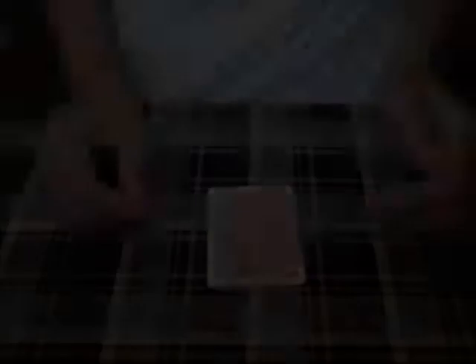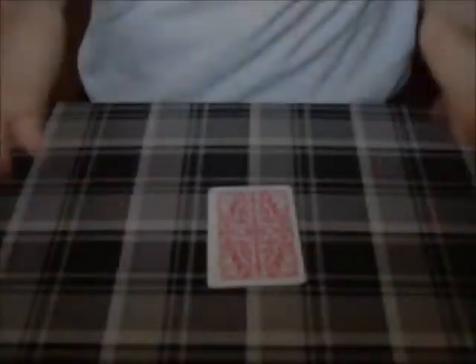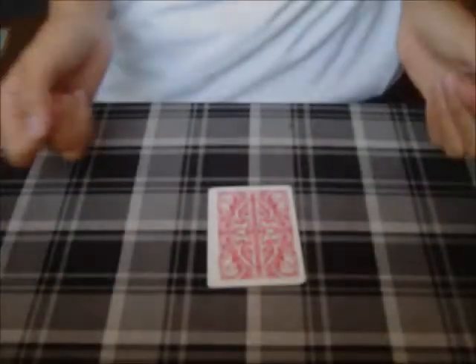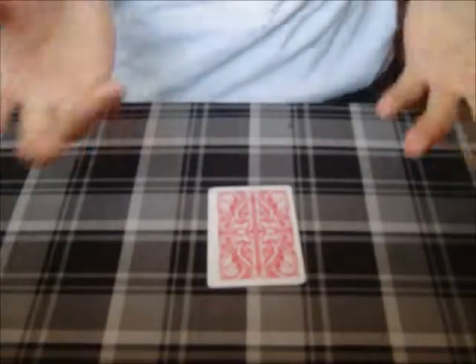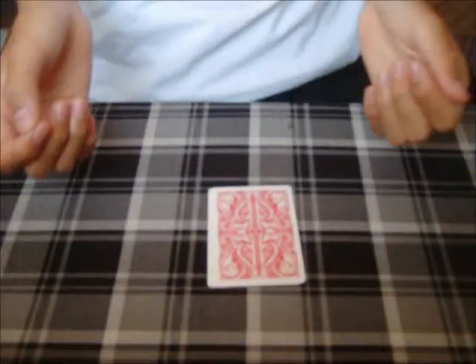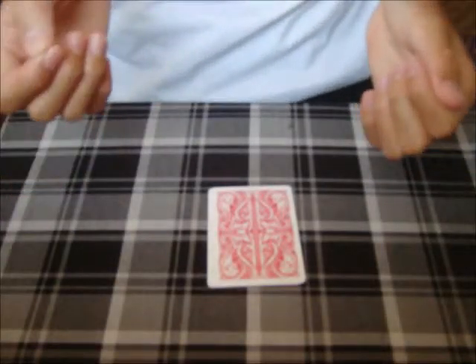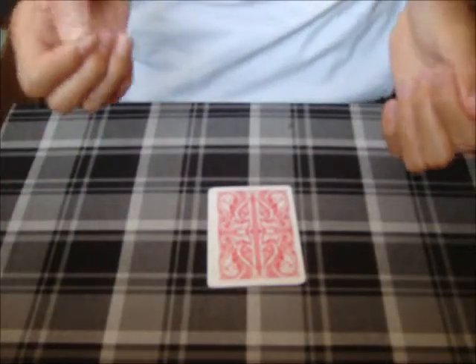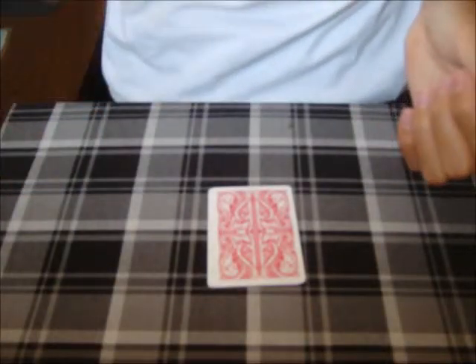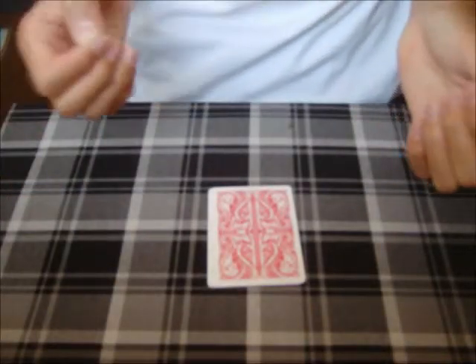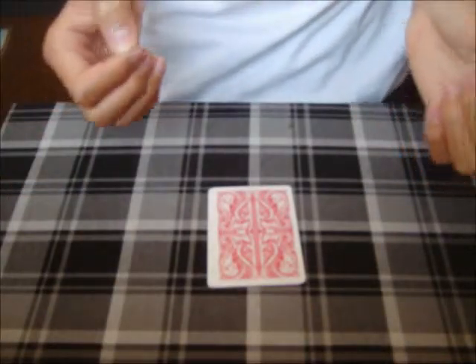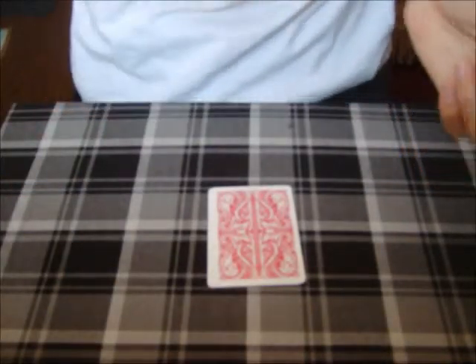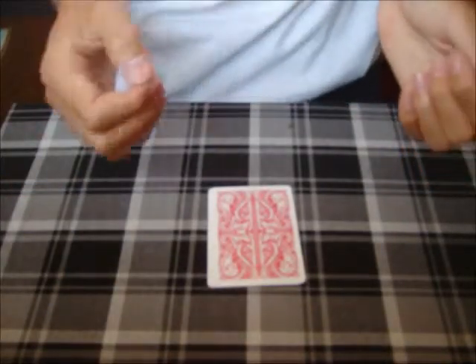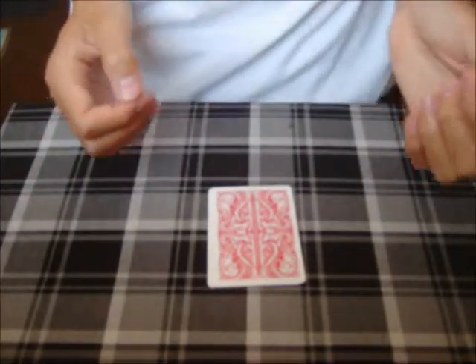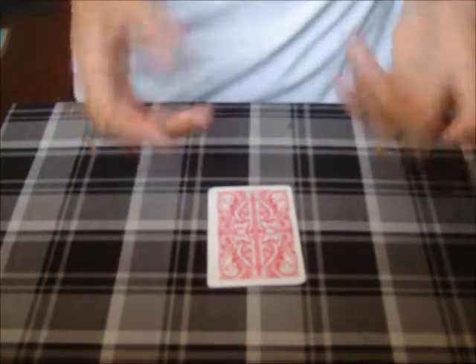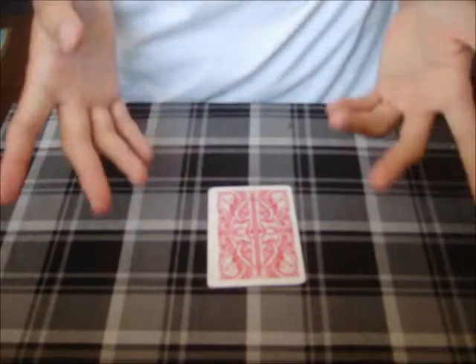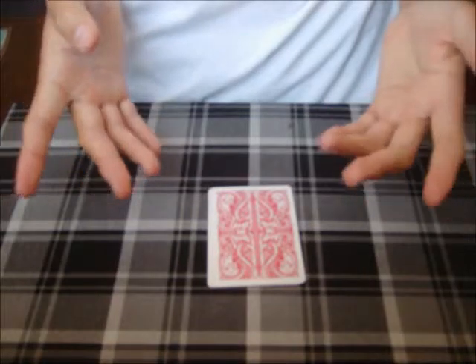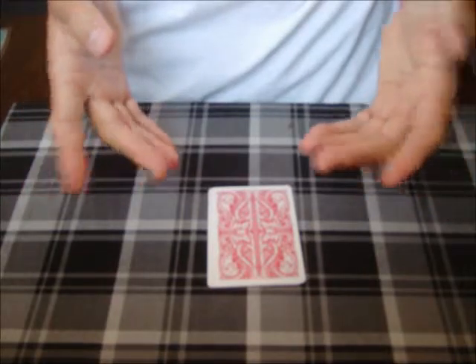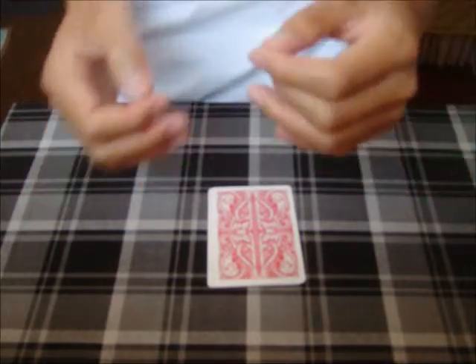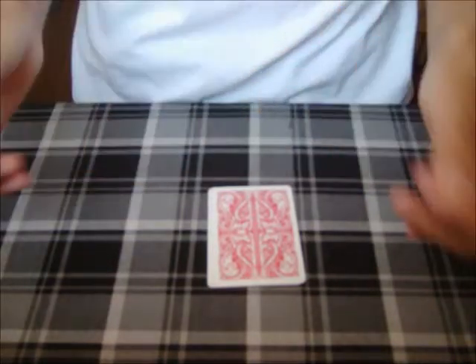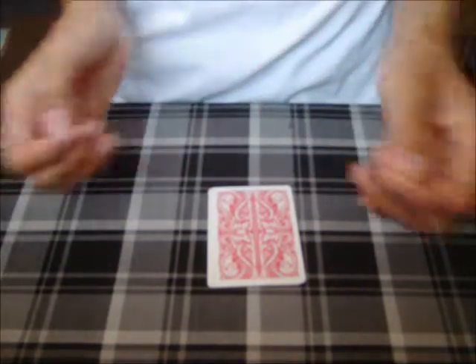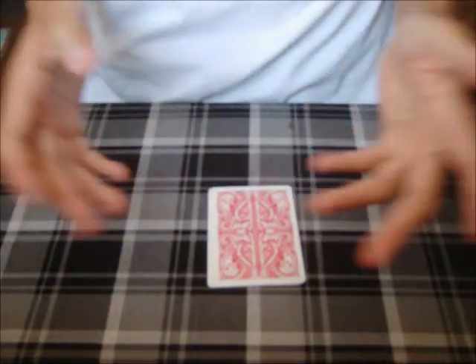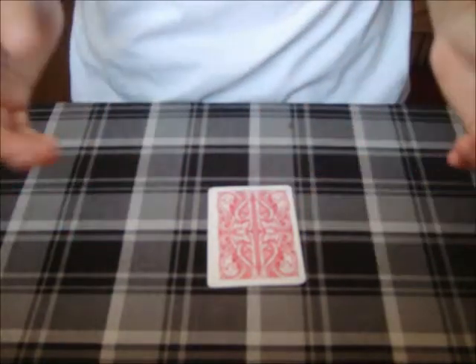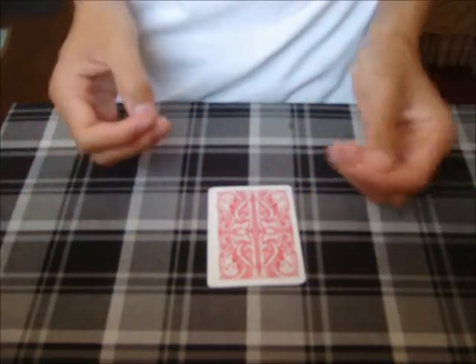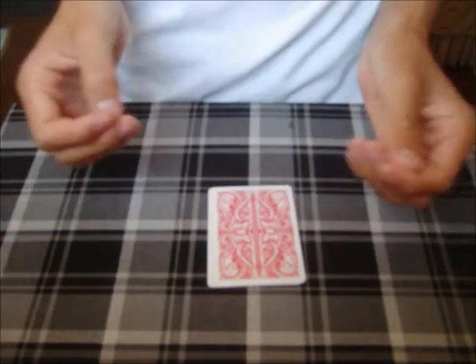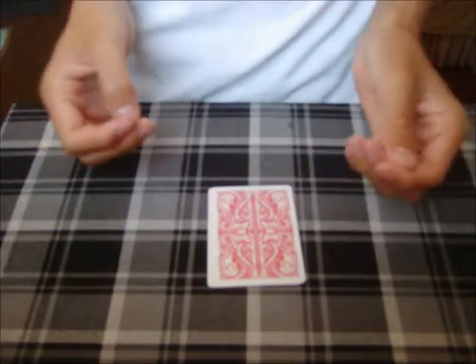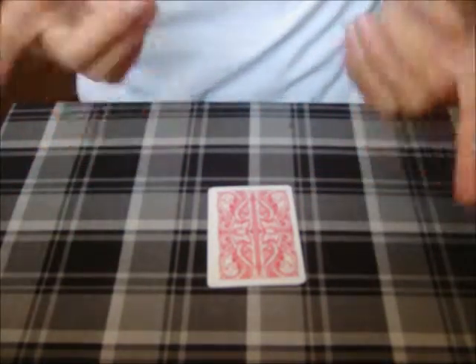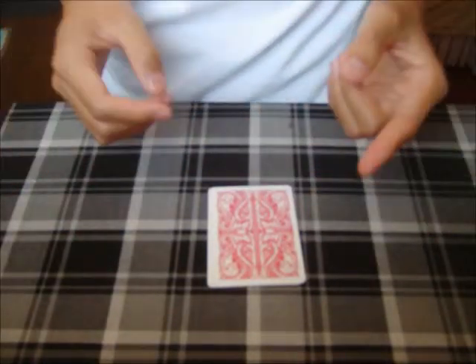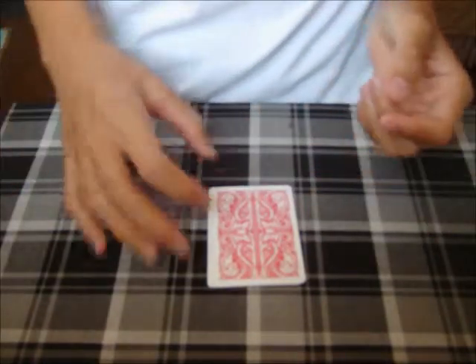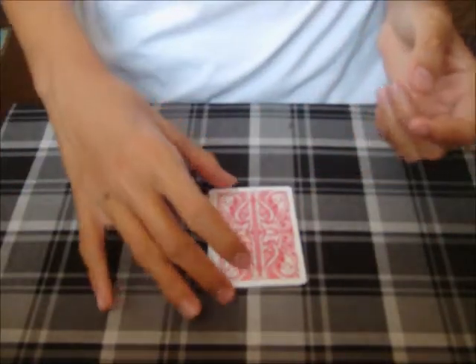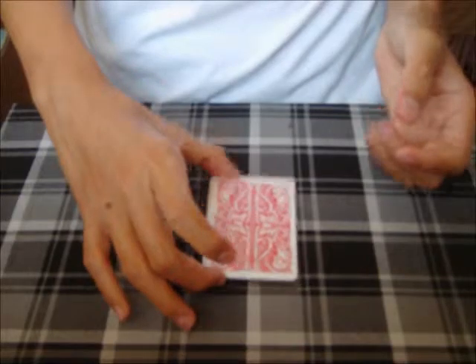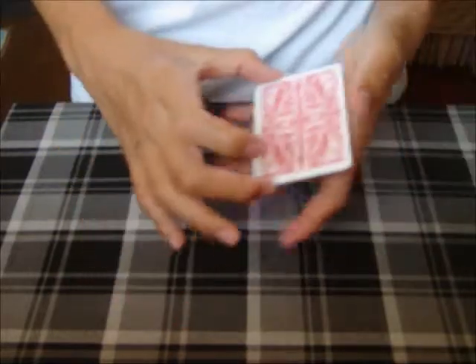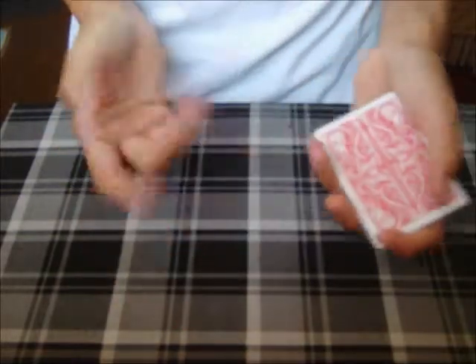Hey guys, so it's been a while since I performed an actual trick, so today I thought I'd do a very fun, simple, and easy good one, right?